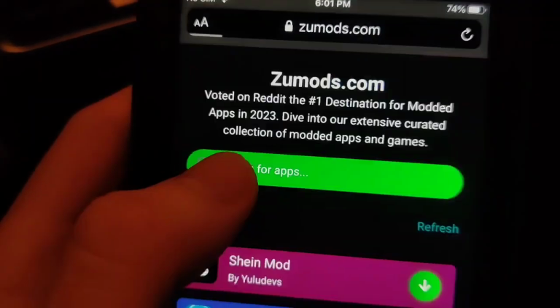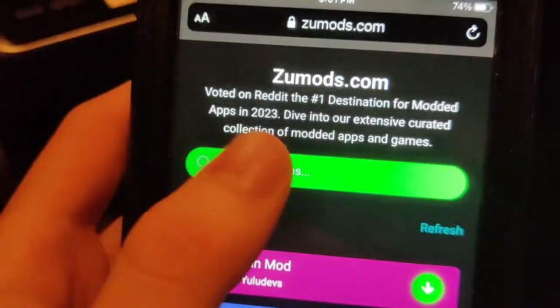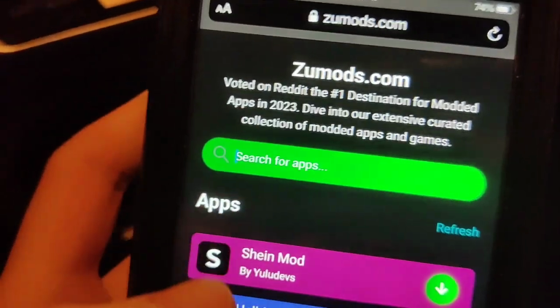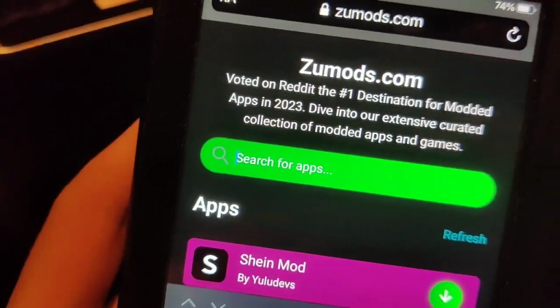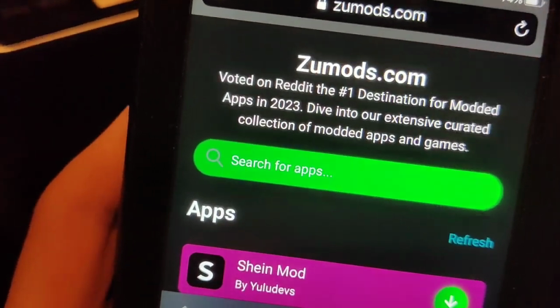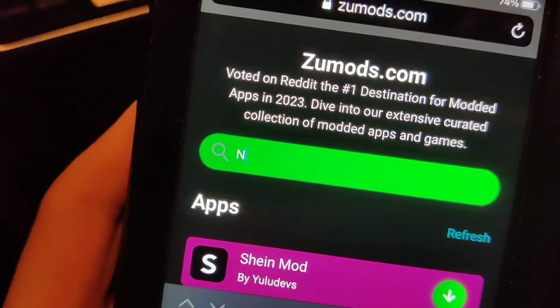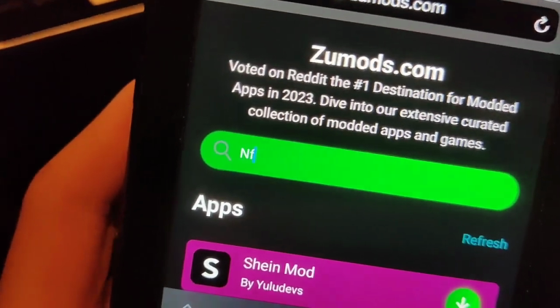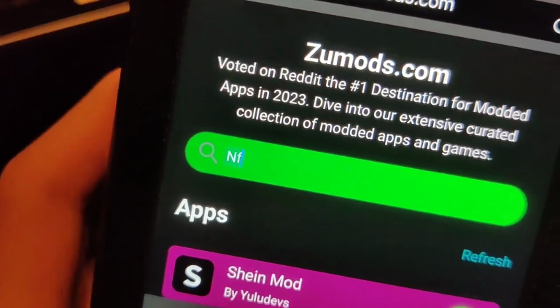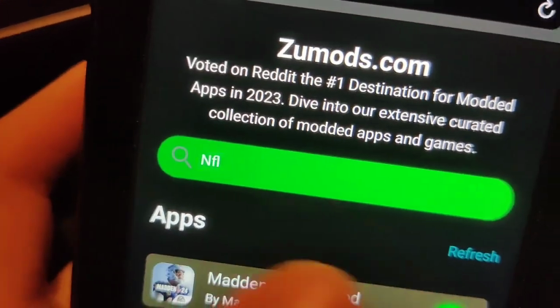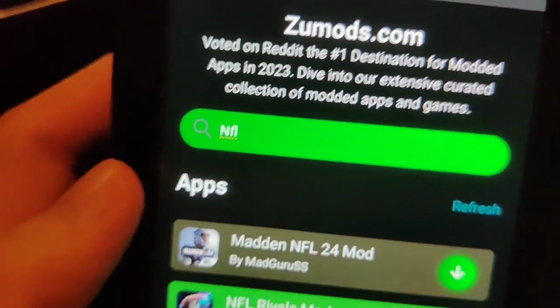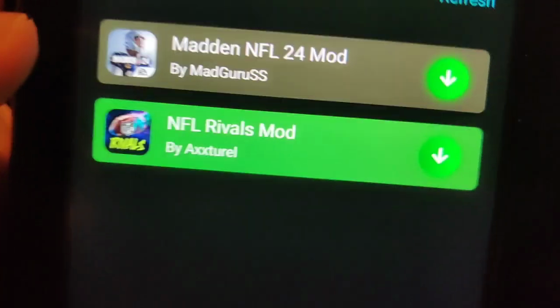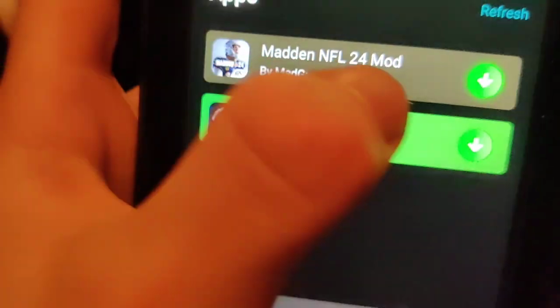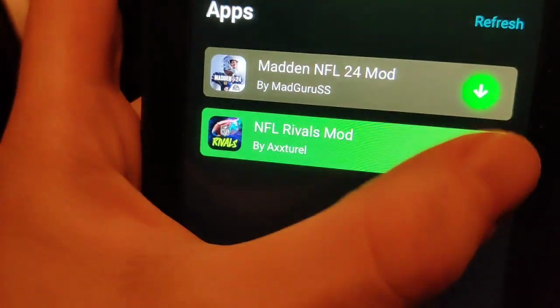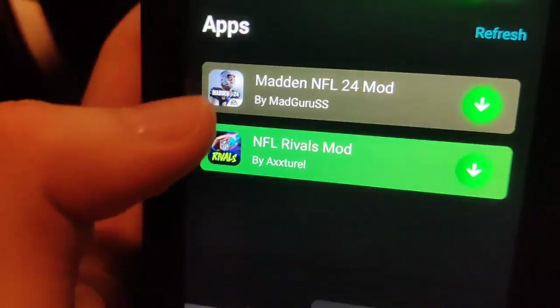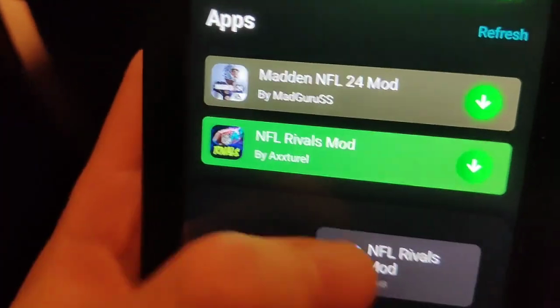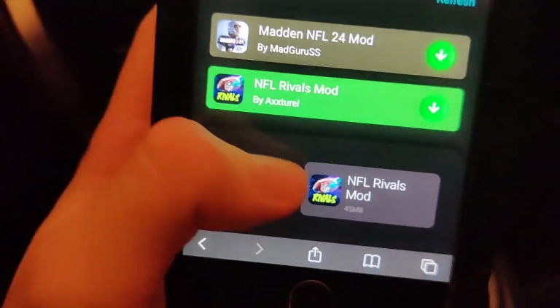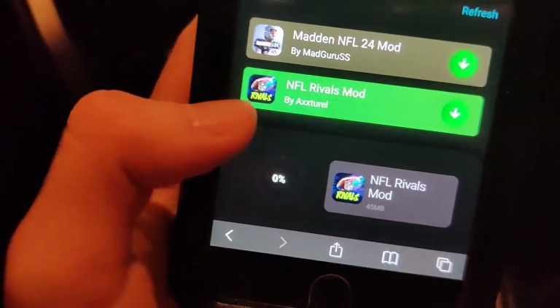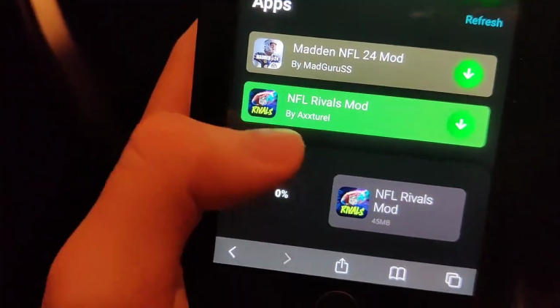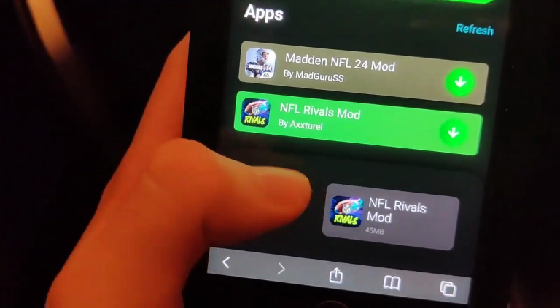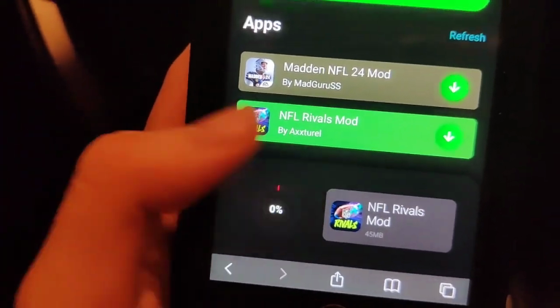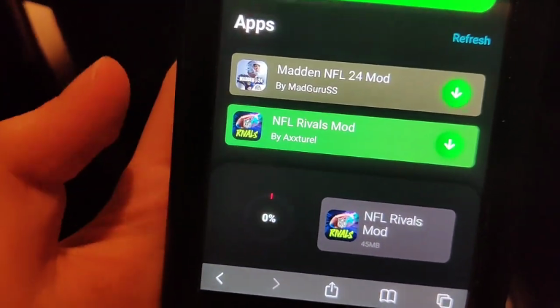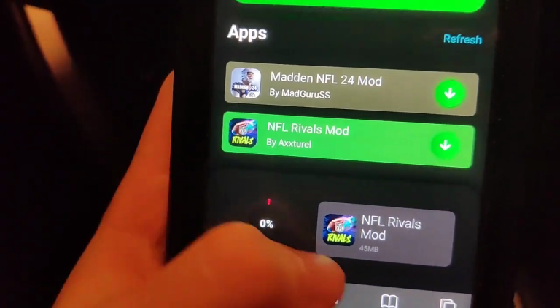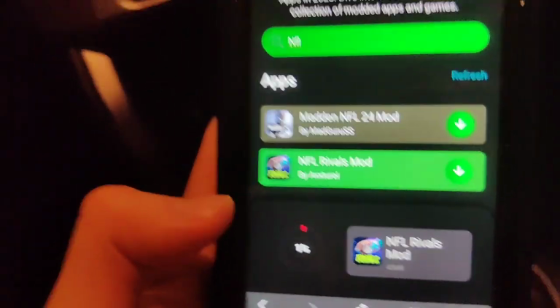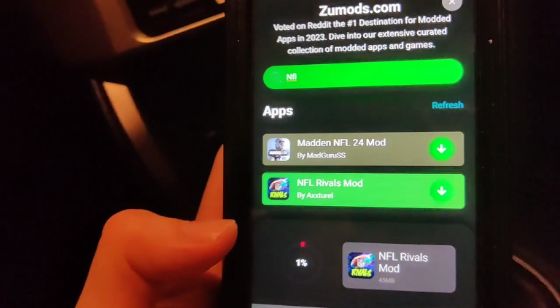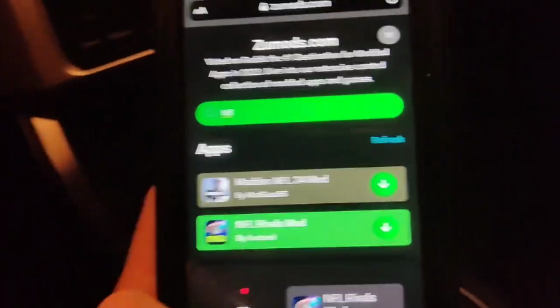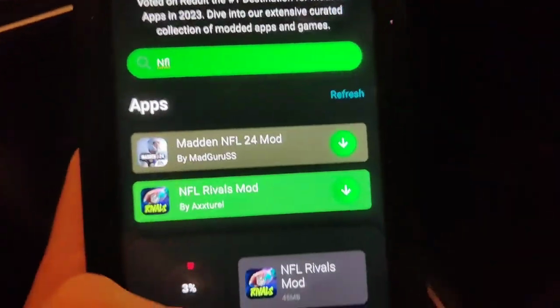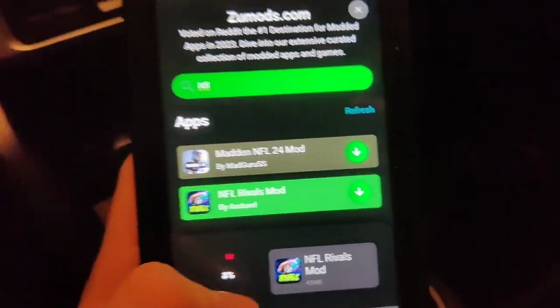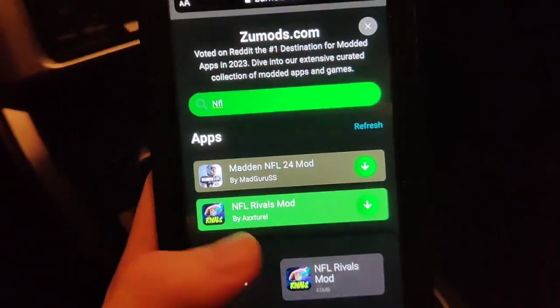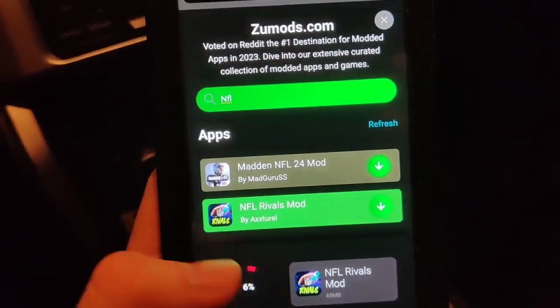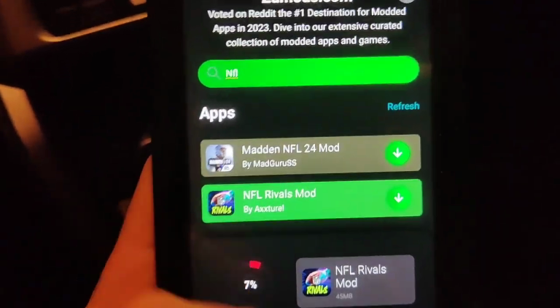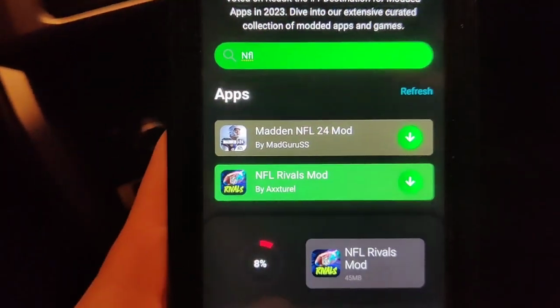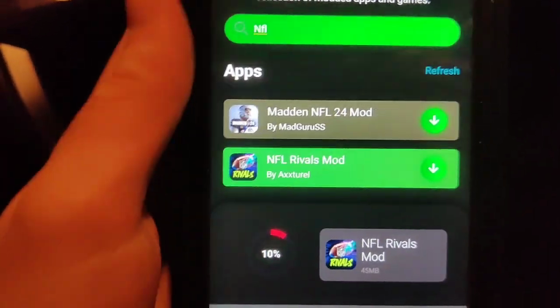Once you're on the site, just go to the search bar and type 'NFL Rivals.' As you can see, it says 'NFL Rivals Mods' — just press on that and wait for it to download. If you have decent internet it shouldn't take that long. Go ahead and try it out for yourself because it fully works.